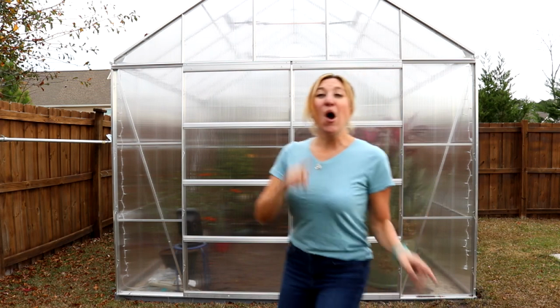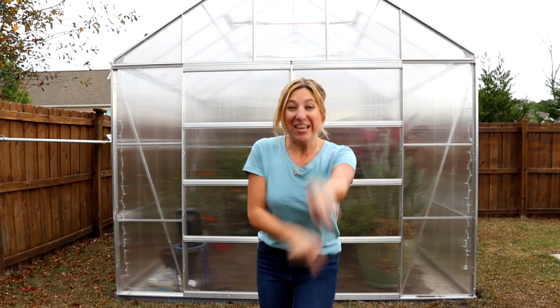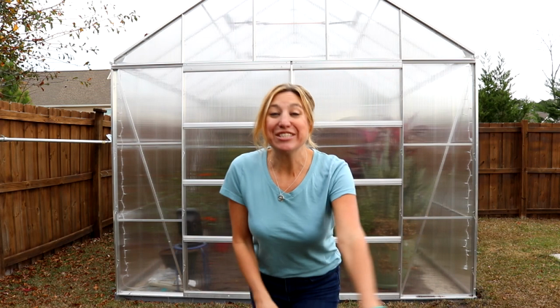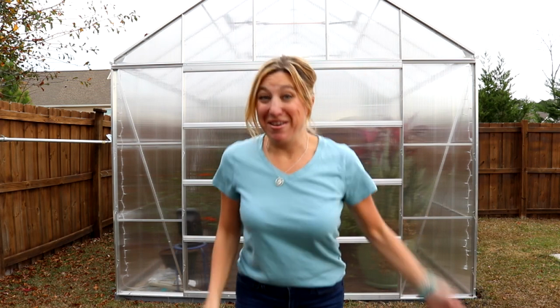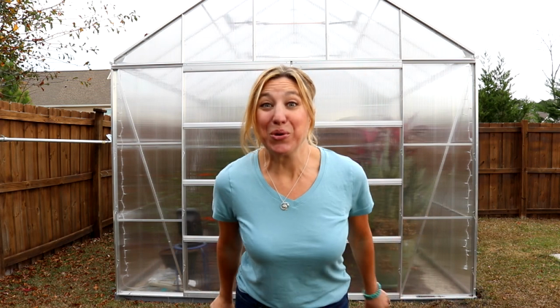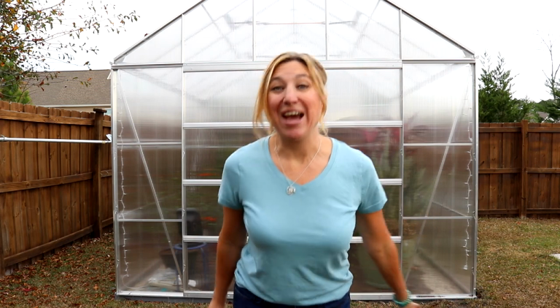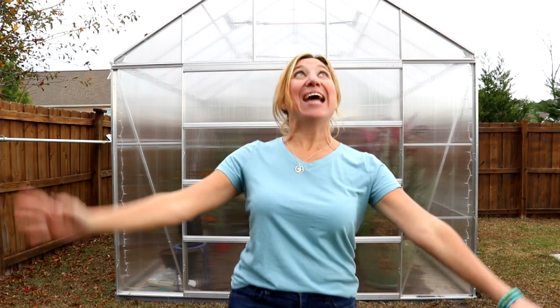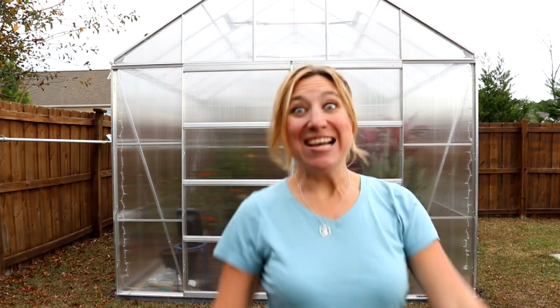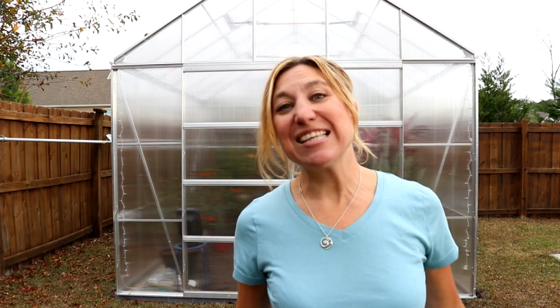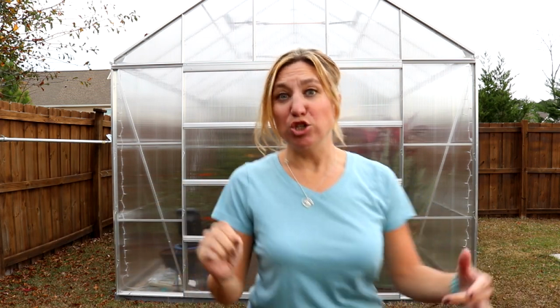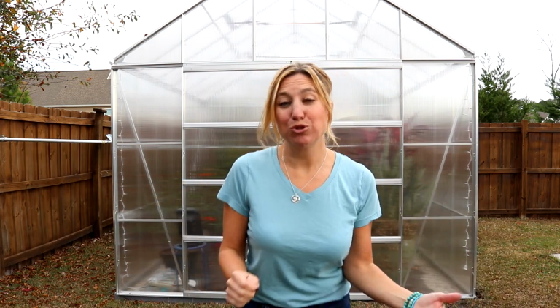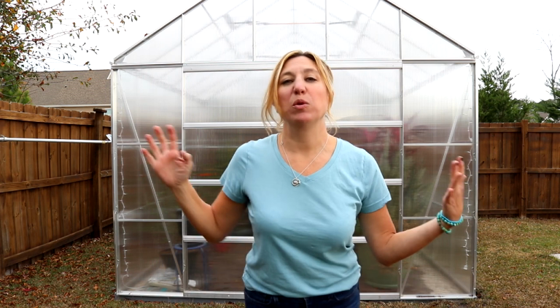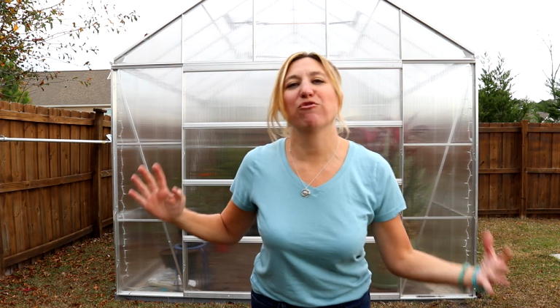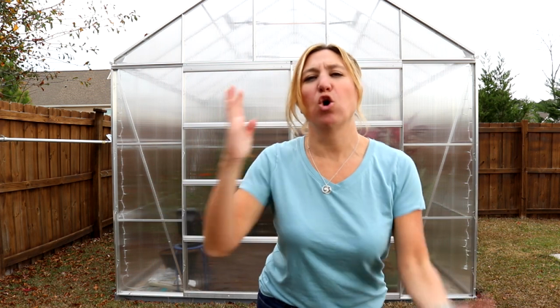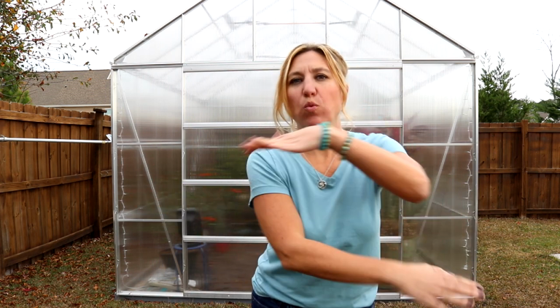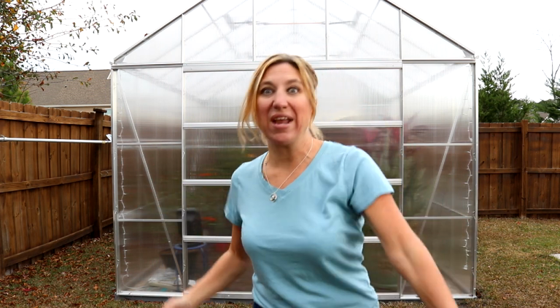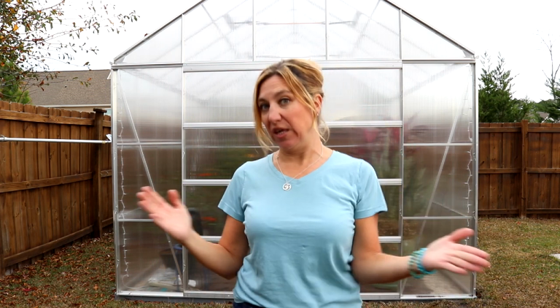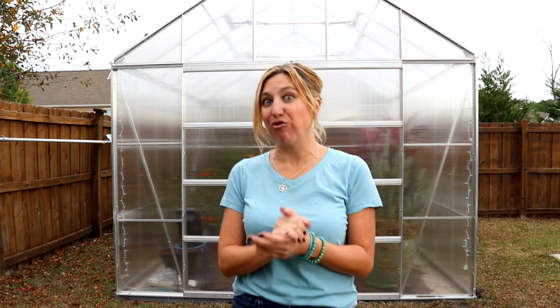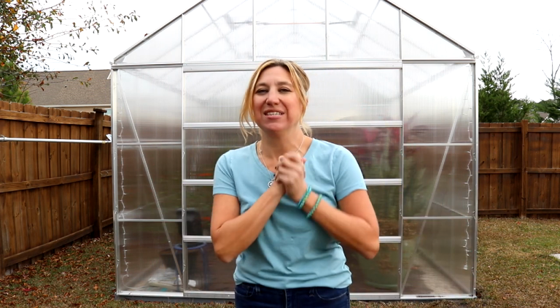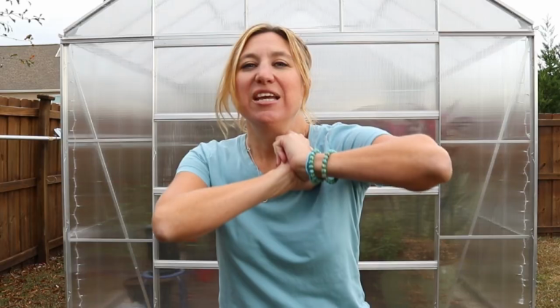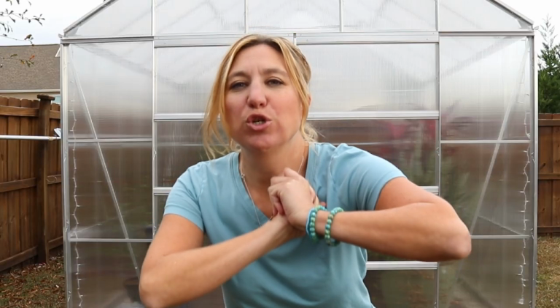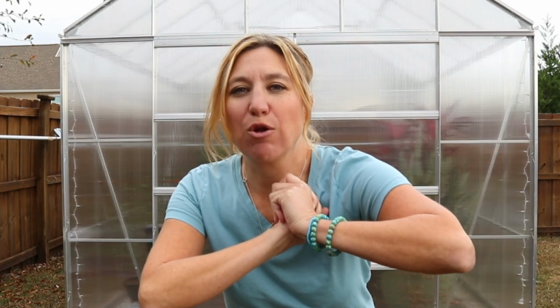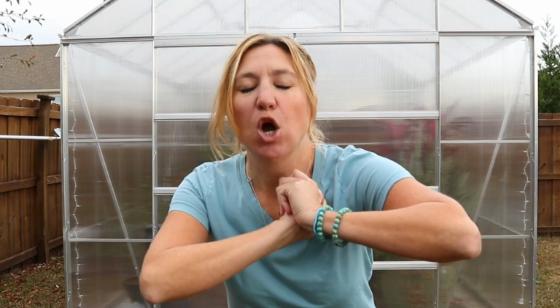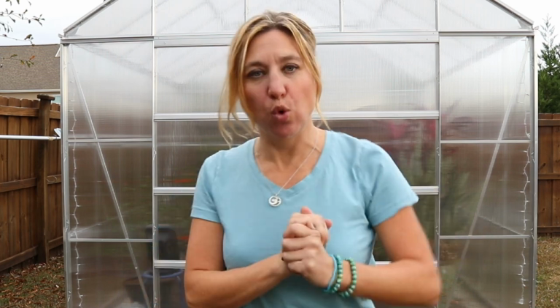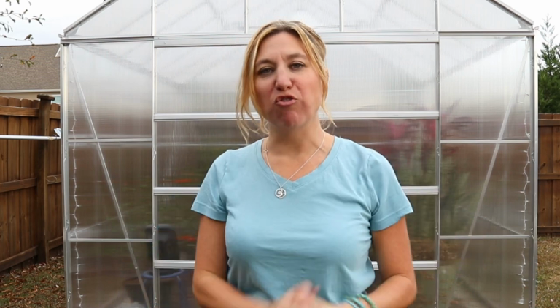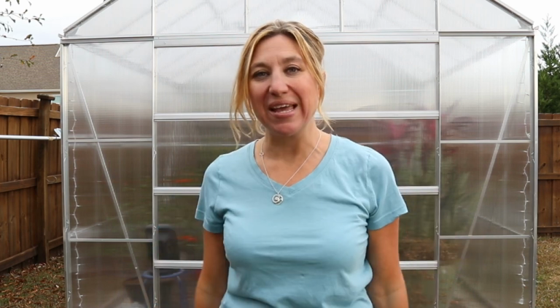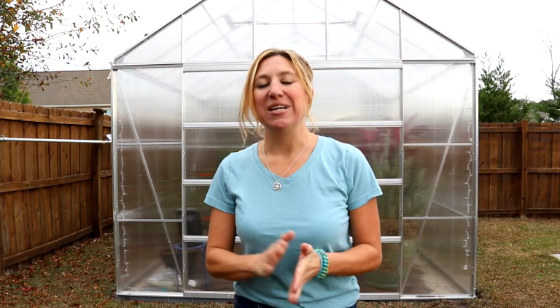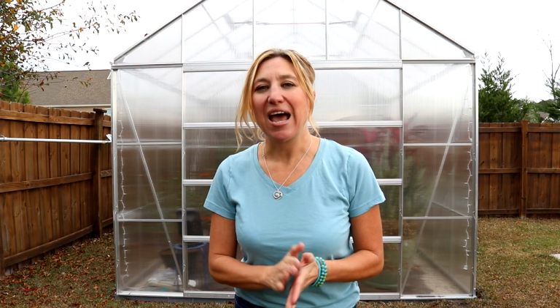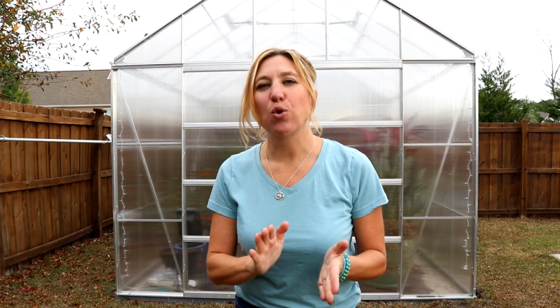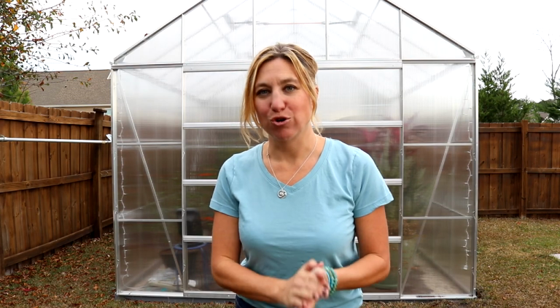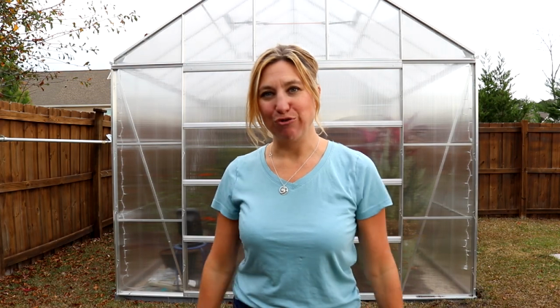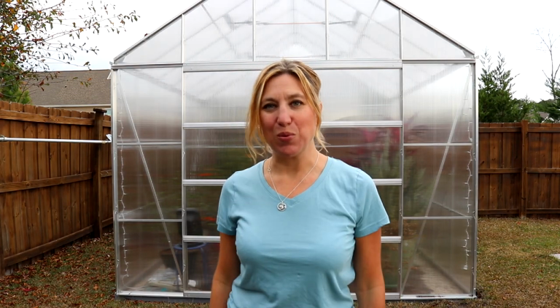Yes, it is my very own greenhouse. This is like a dream come true. I've been waiting for one, hoping for one, thinking about it for a long time. It is going to not only be so wonderful for my plants, but it's an outdoor art studio for me as well.